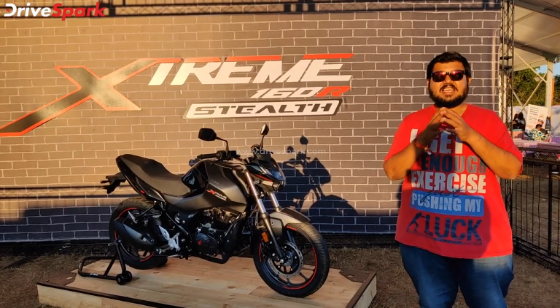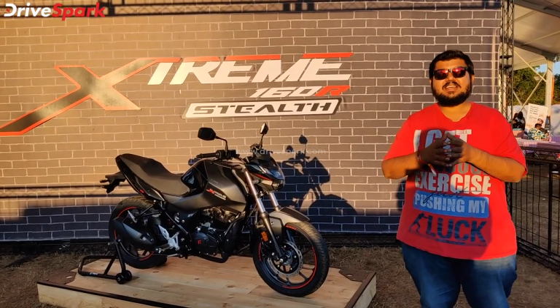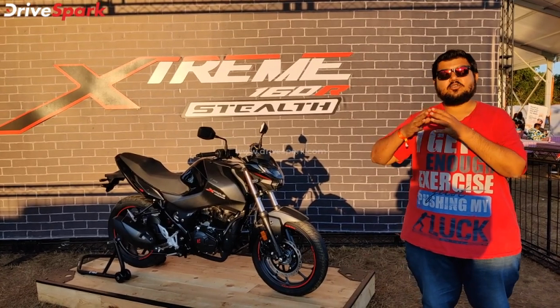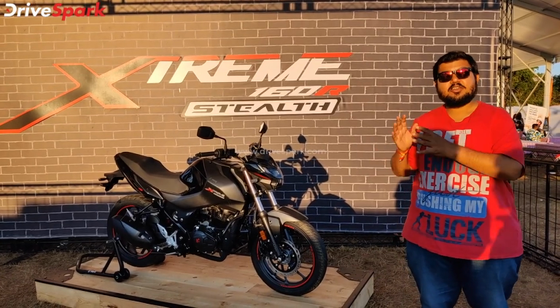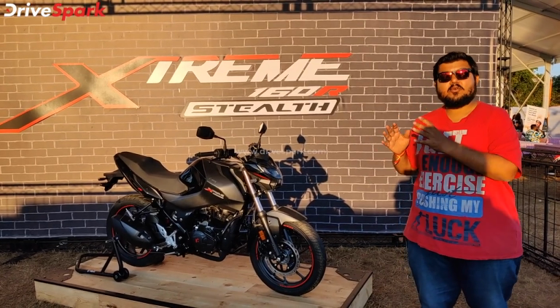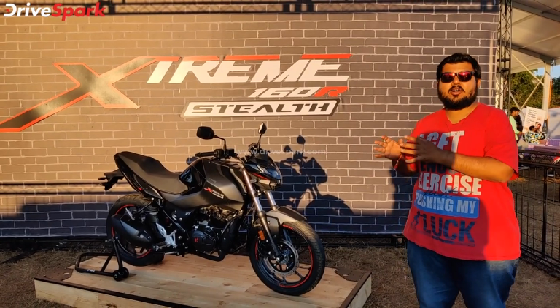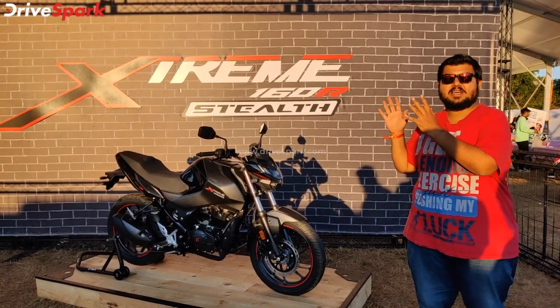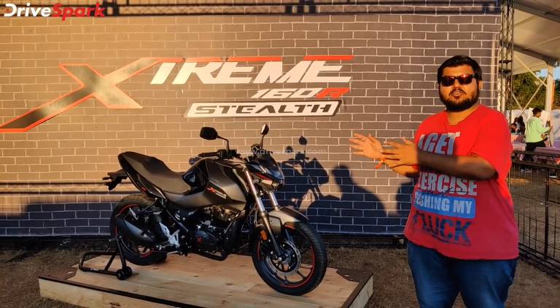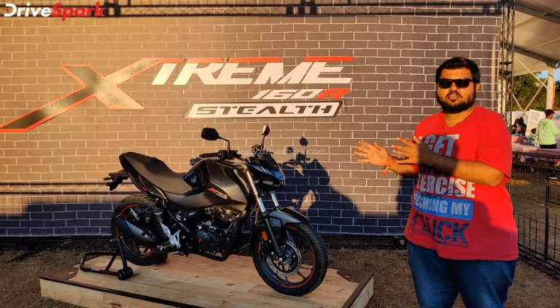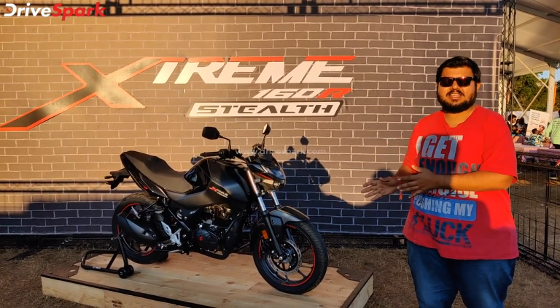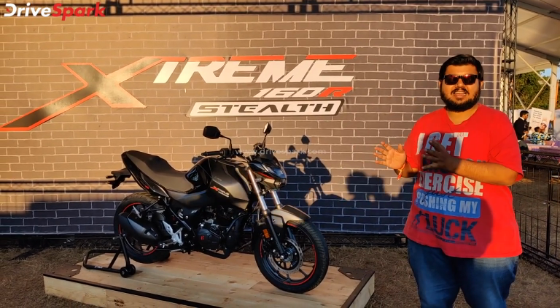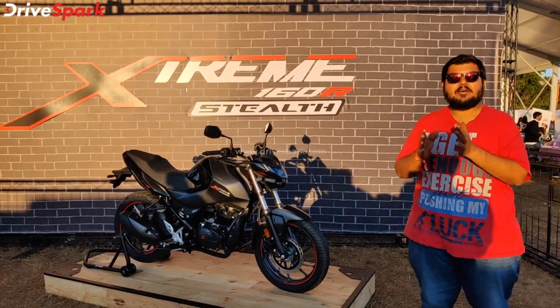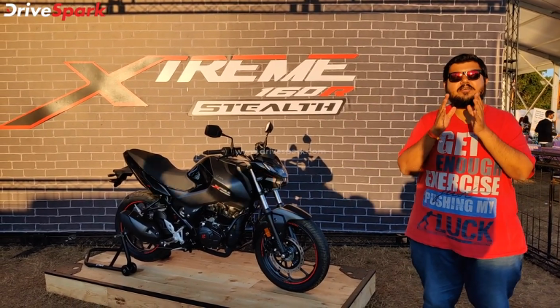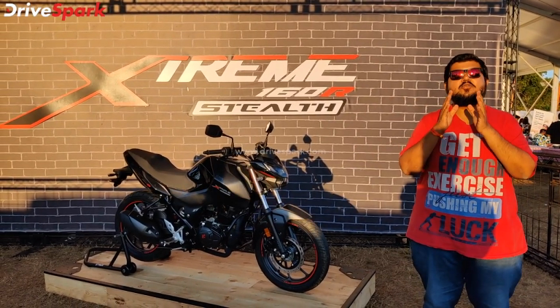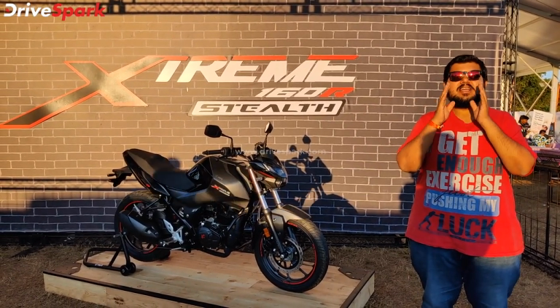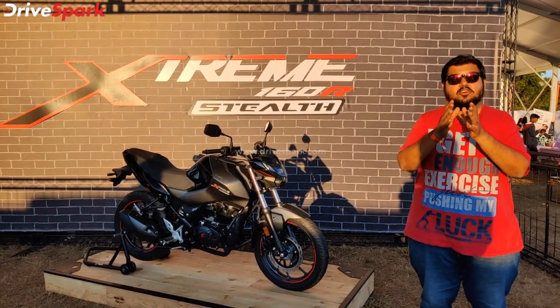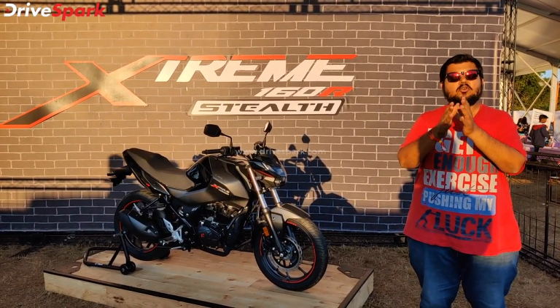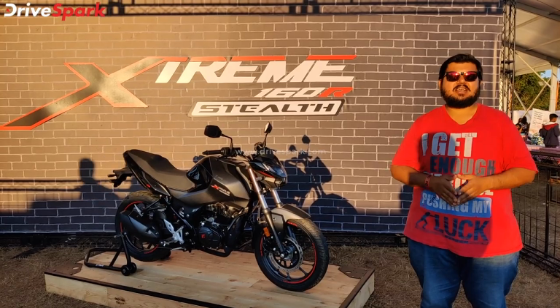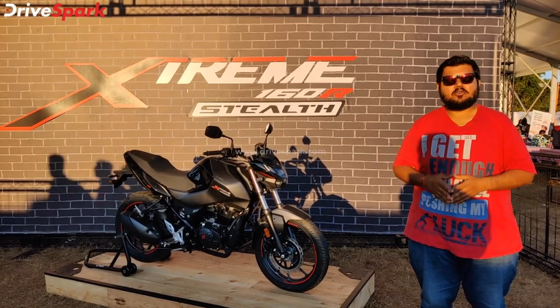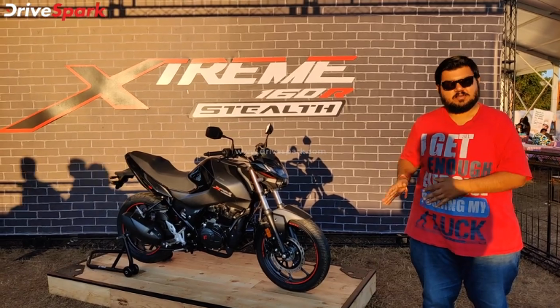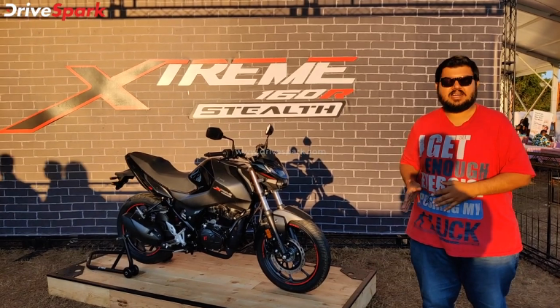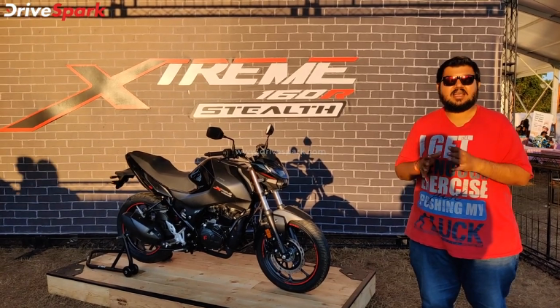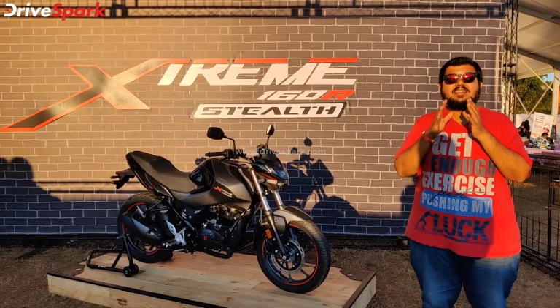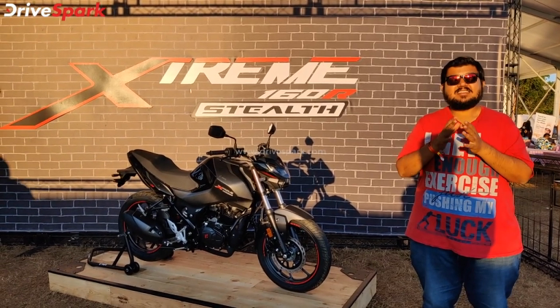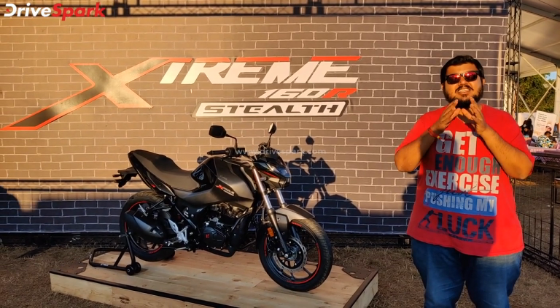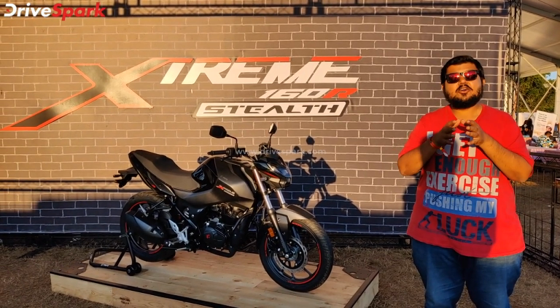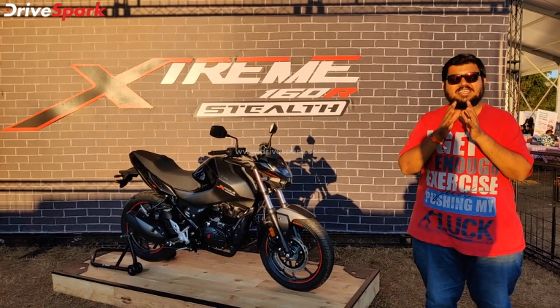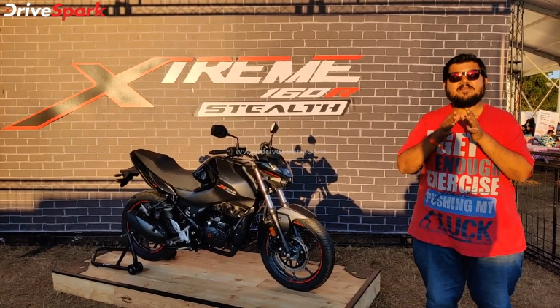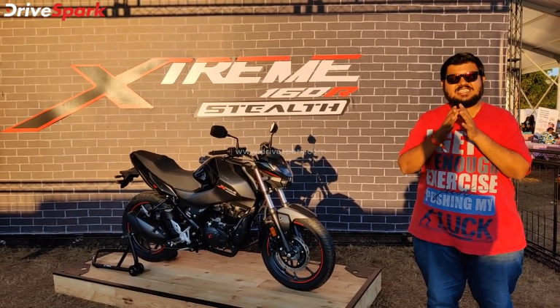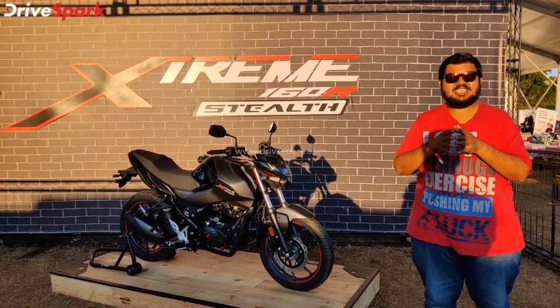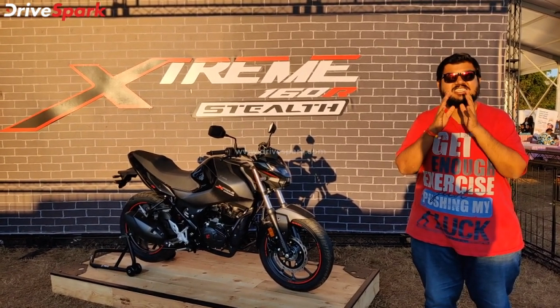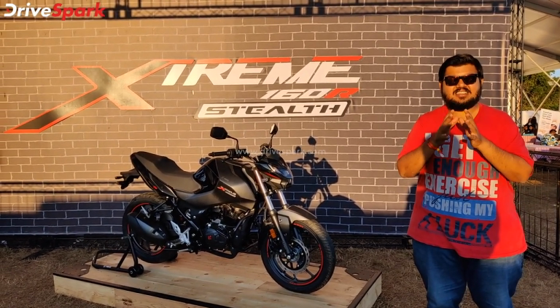Here is a new motorcycle from Hero Motocorp — the Hero Xtreme 160R Stealth.